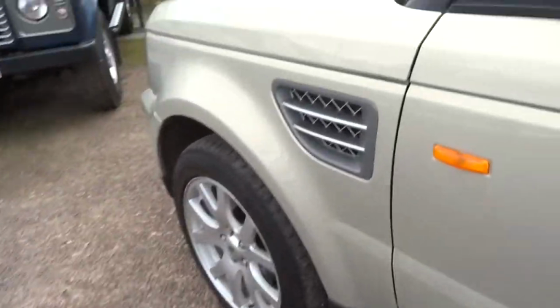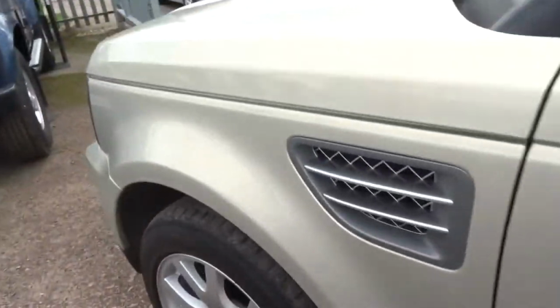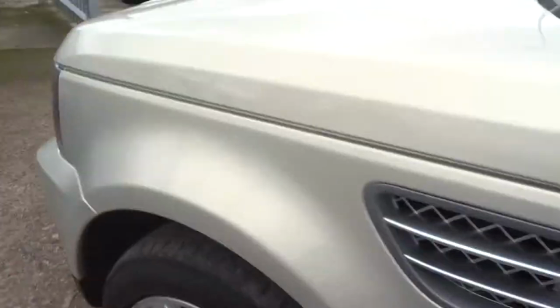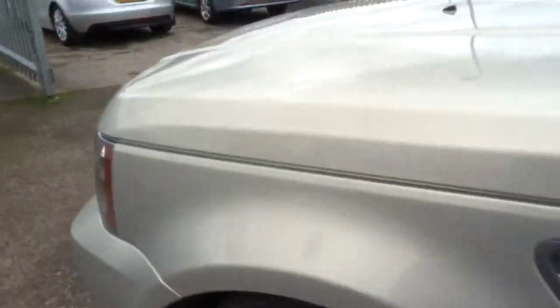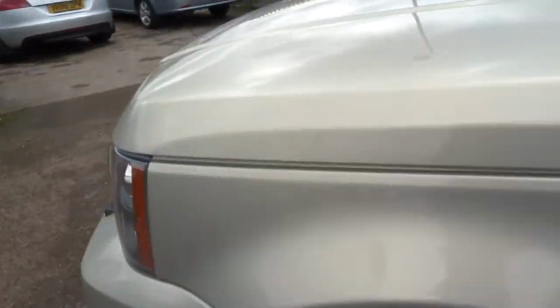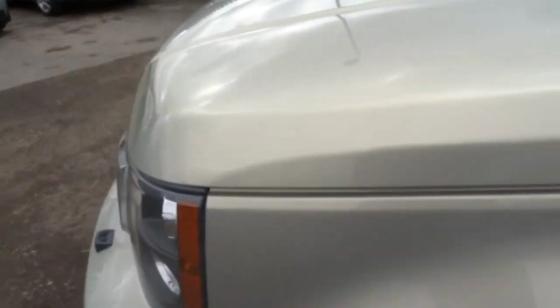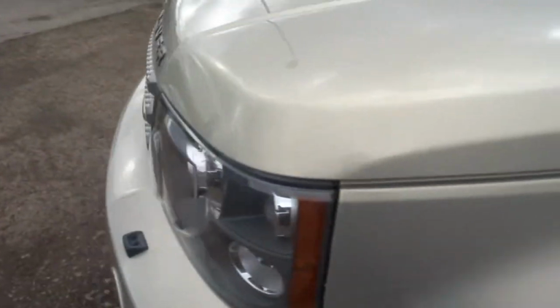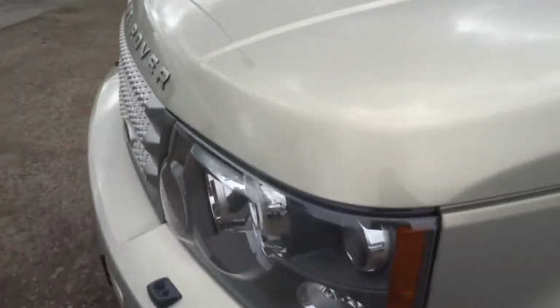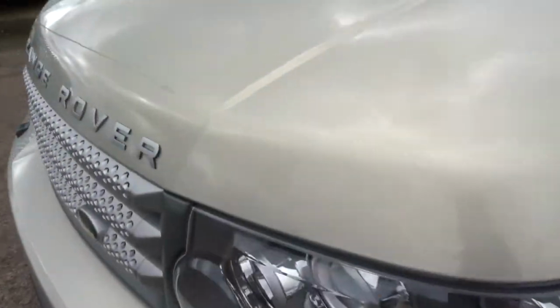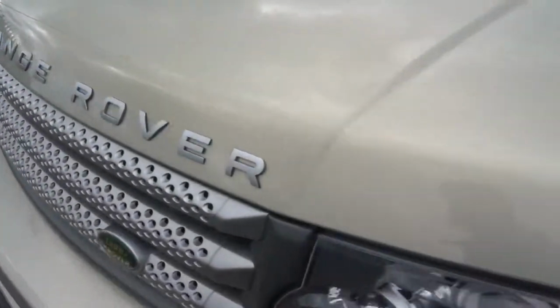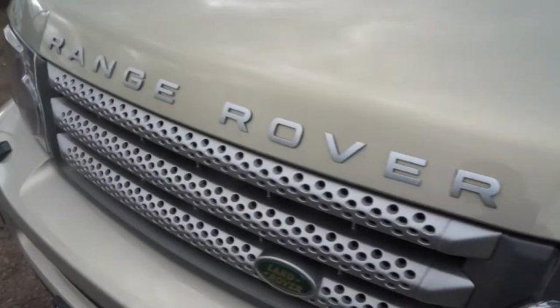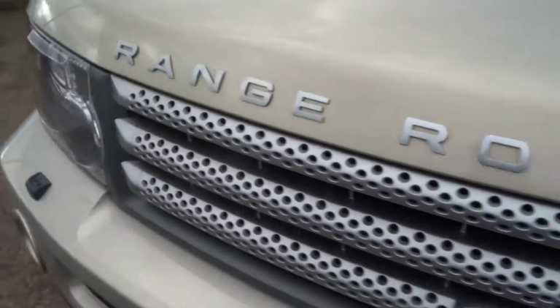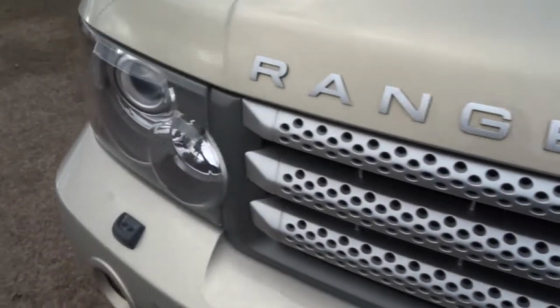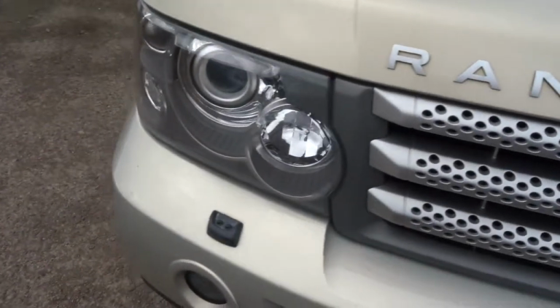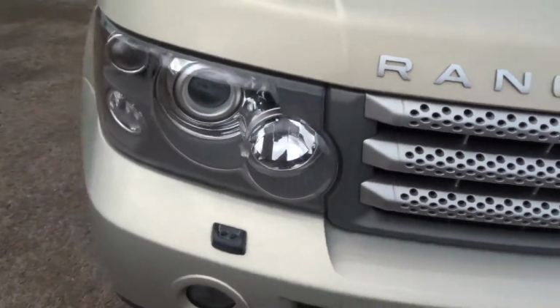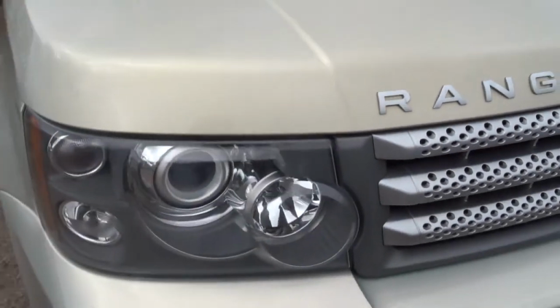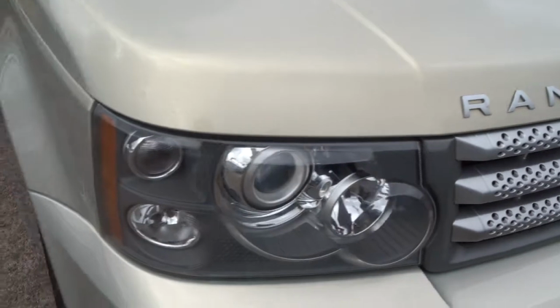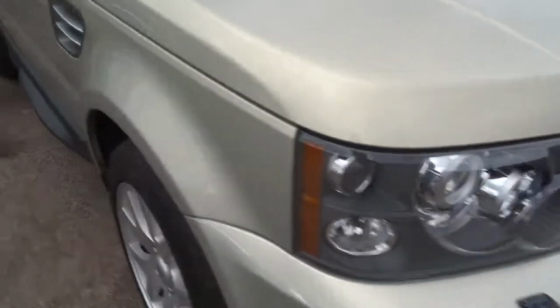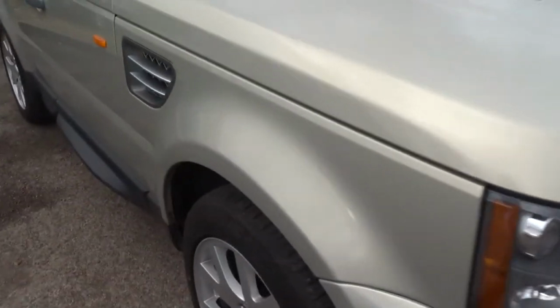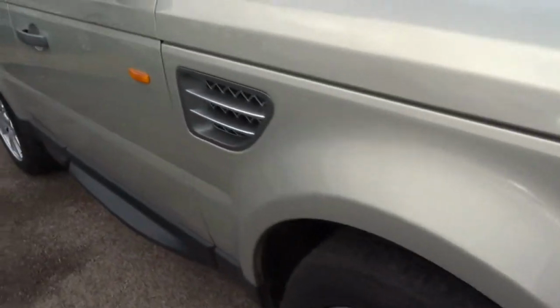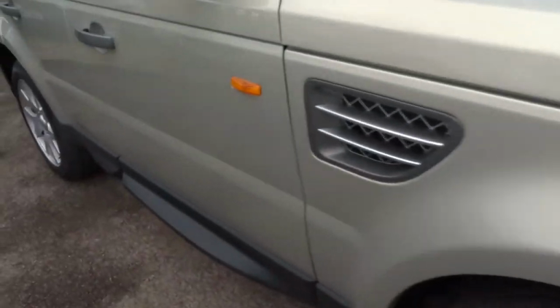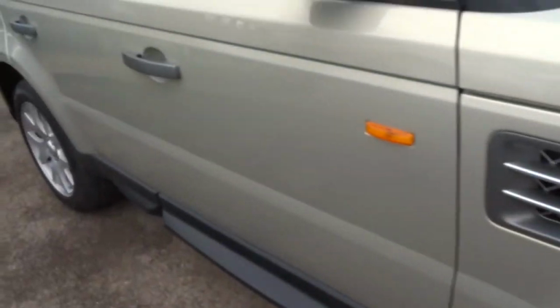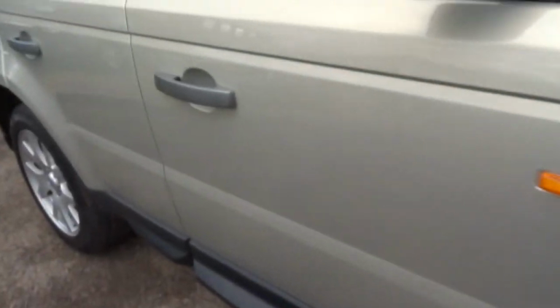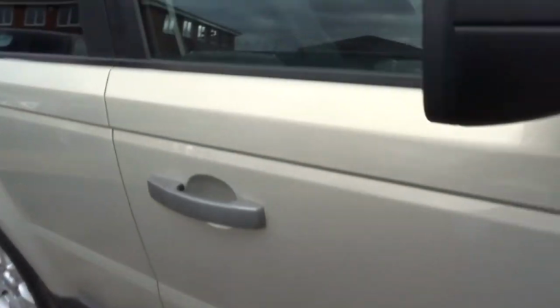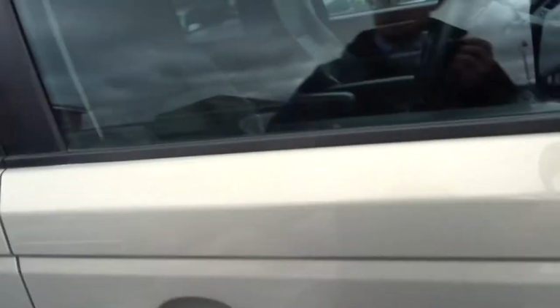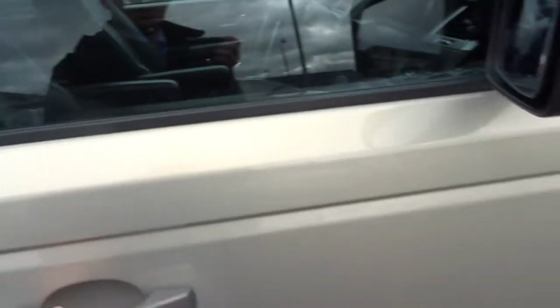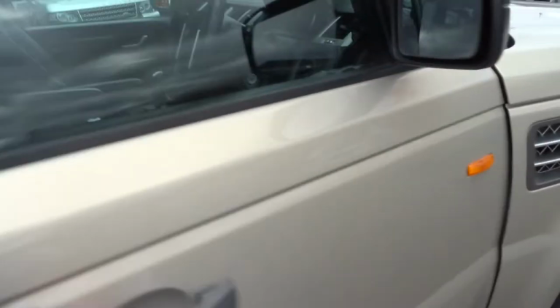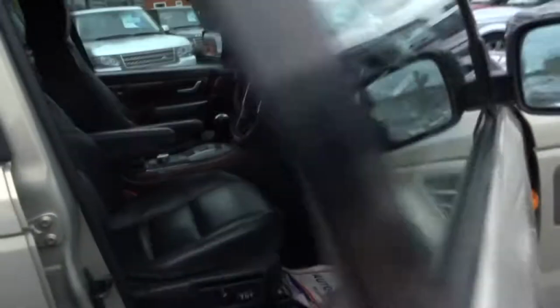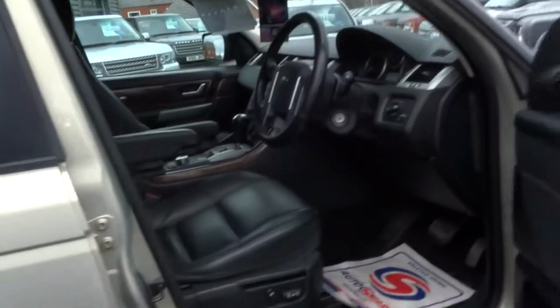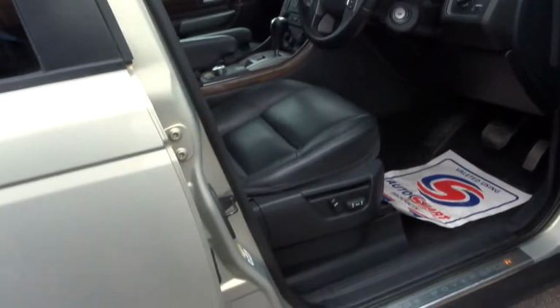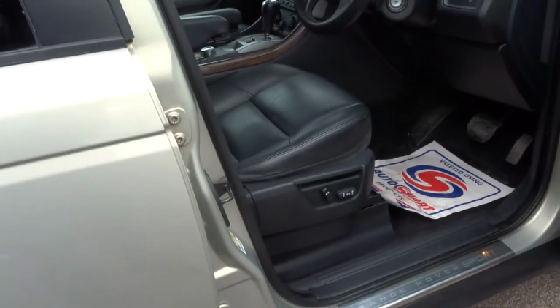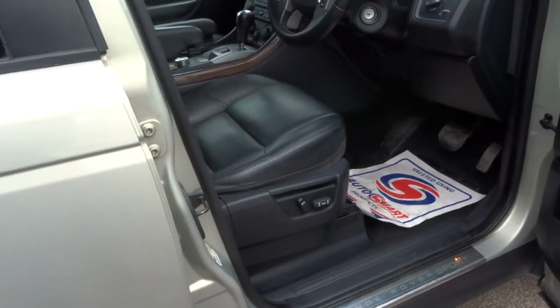This car is a sandy silver, almost gold colour. It's got the Xenon headlights, rear parking sensors, and electric seats in the front.